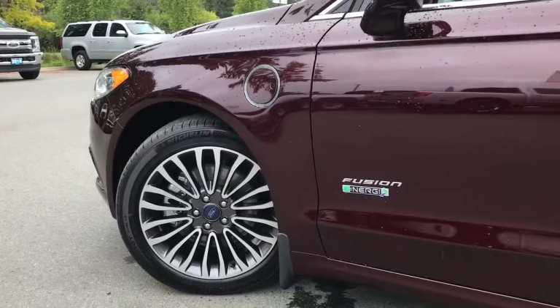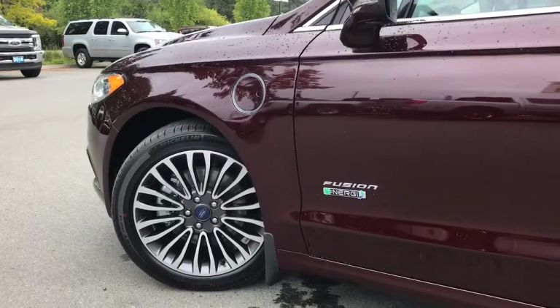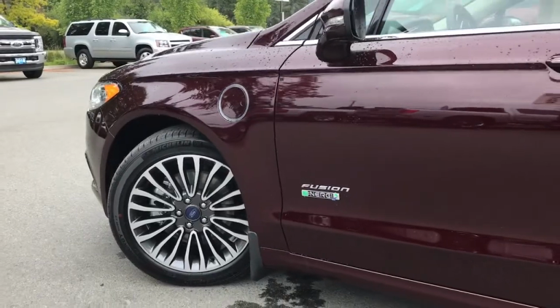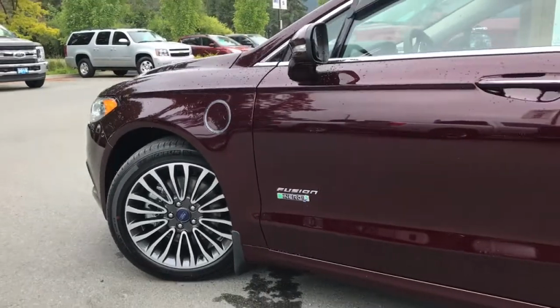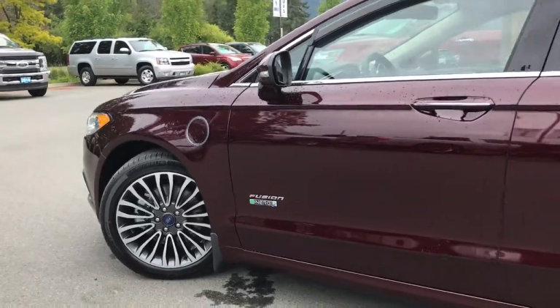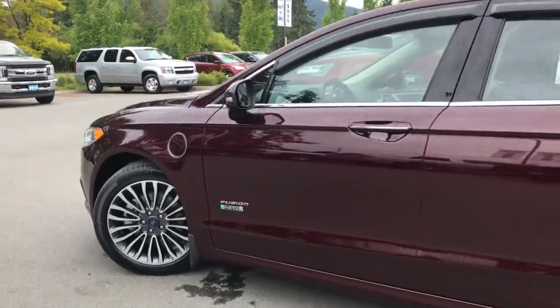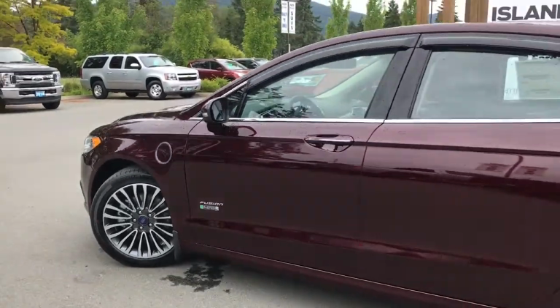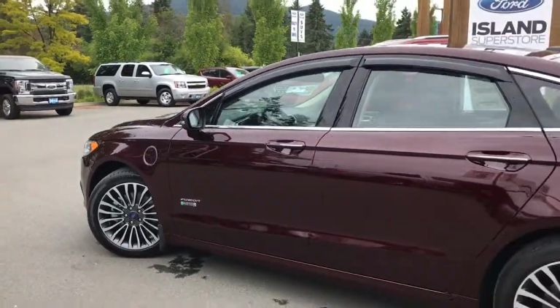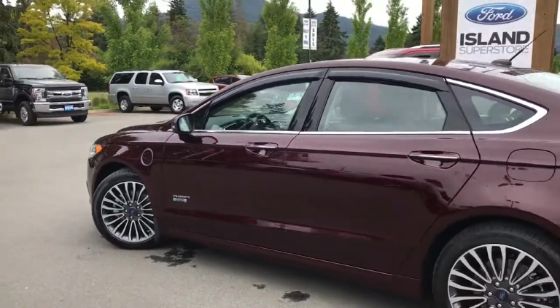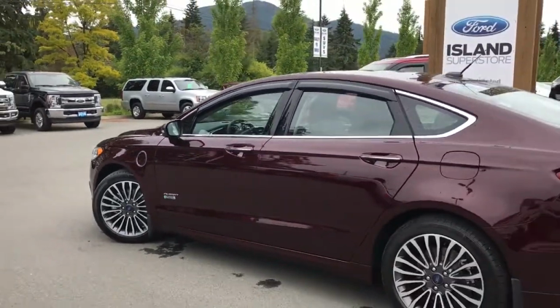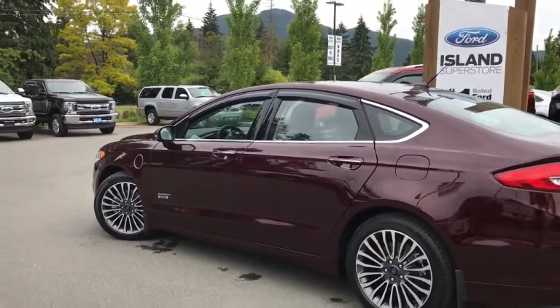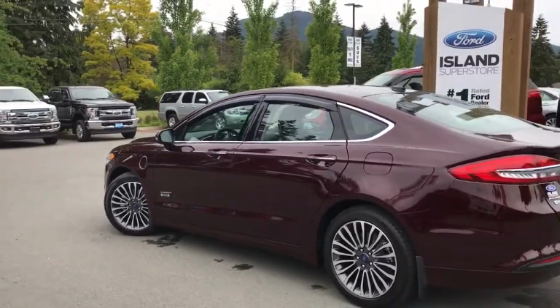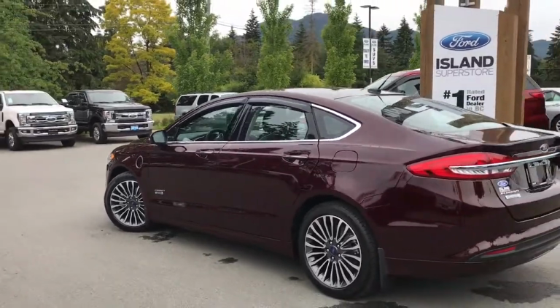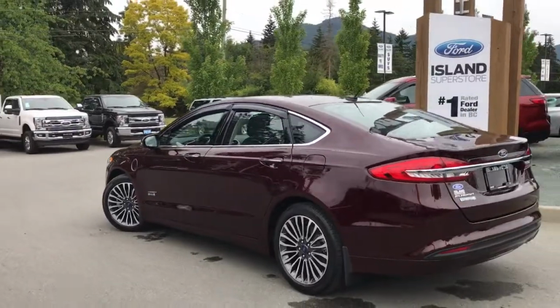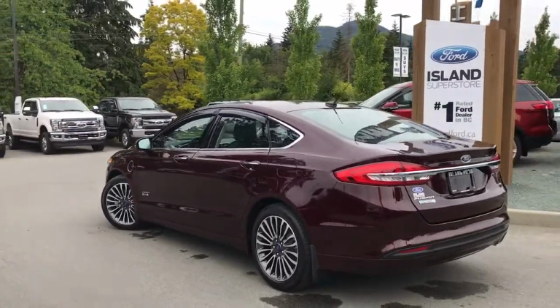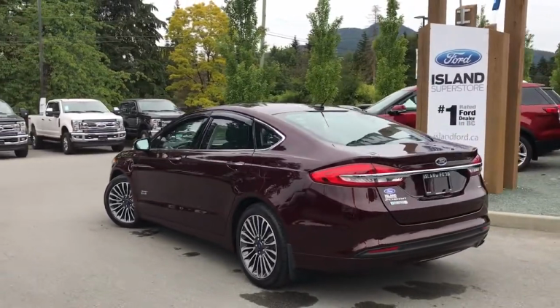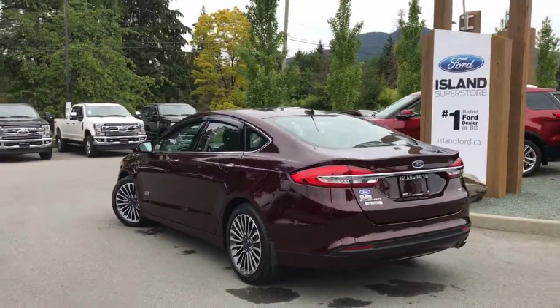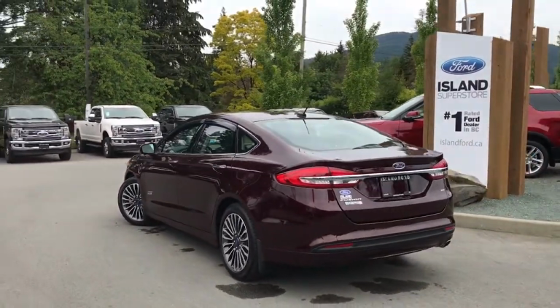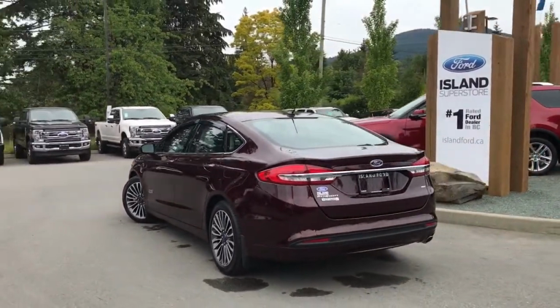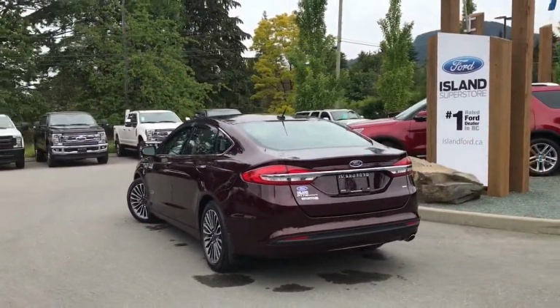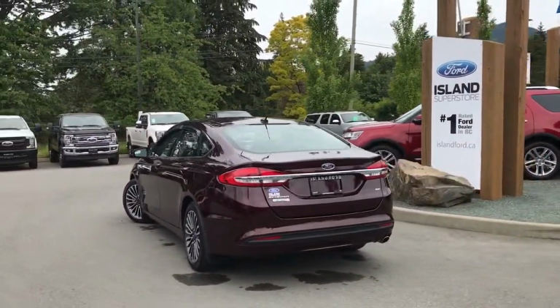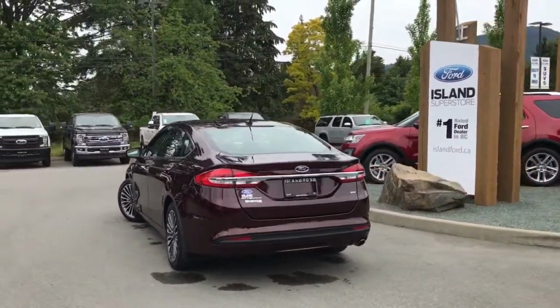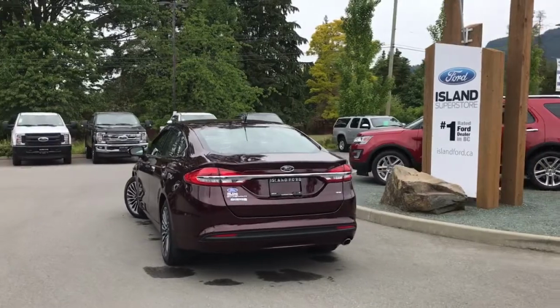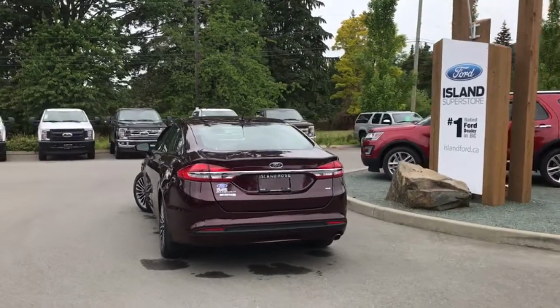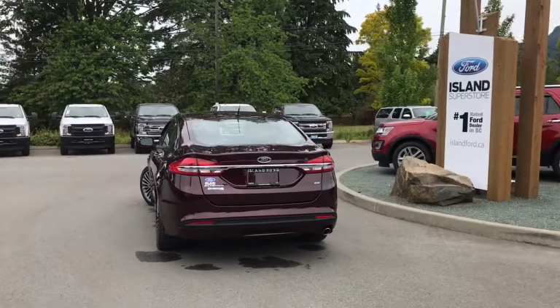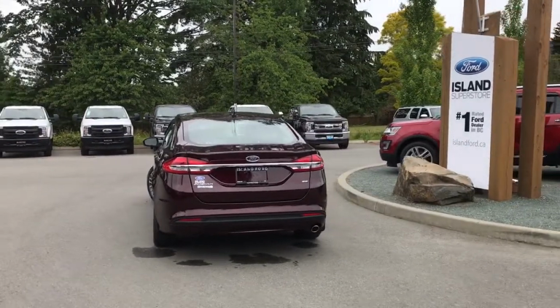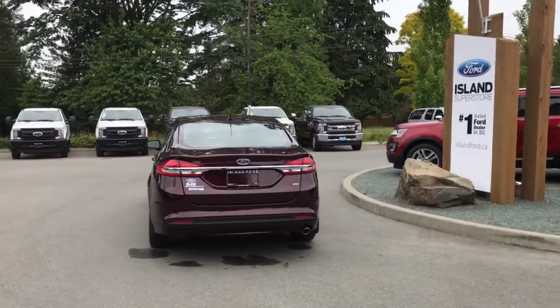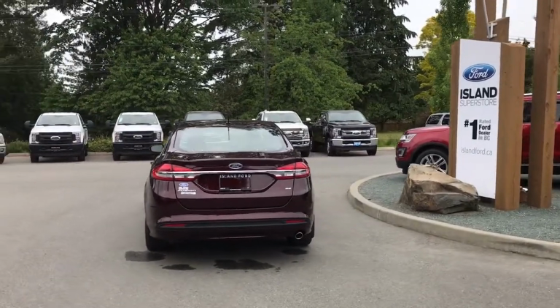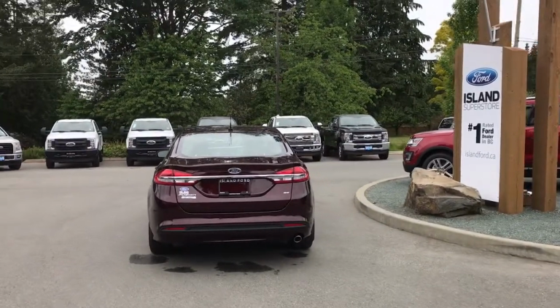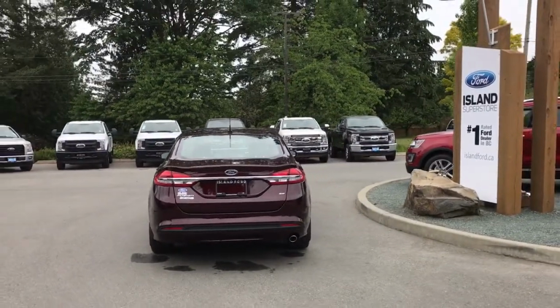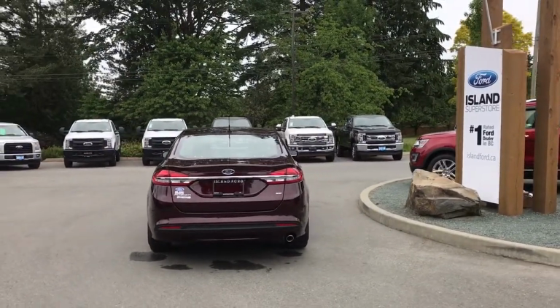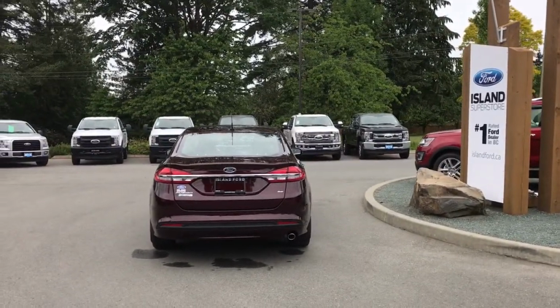18-inch wheels, hybrid charging port, body-colored door handles with intelligent access and chrome accents, keyless entry keypad and driver-side fuel cap.